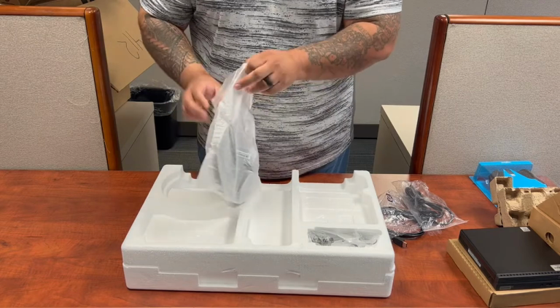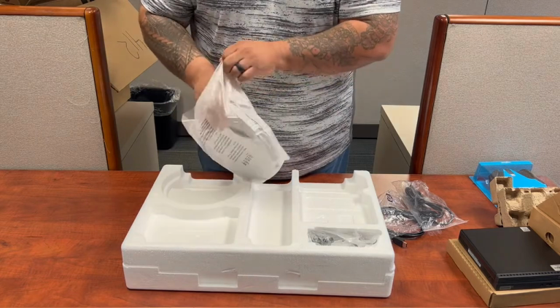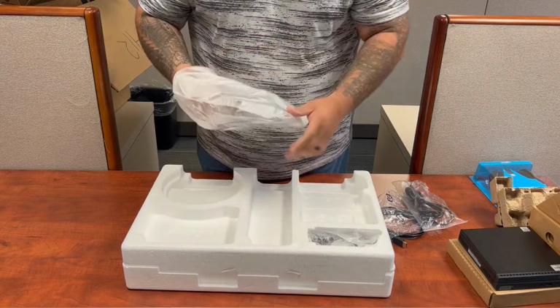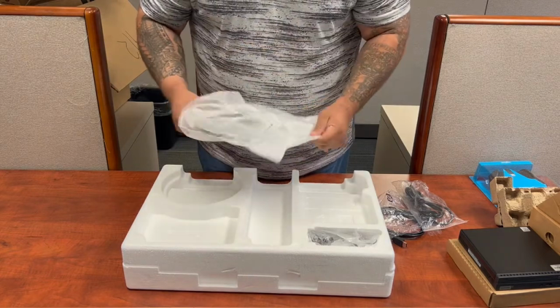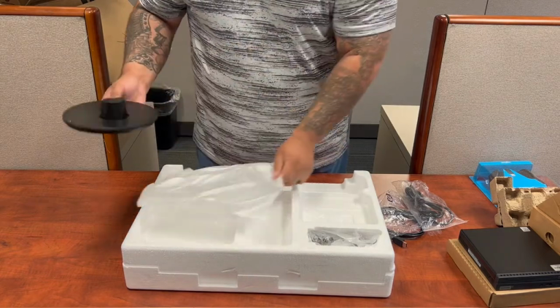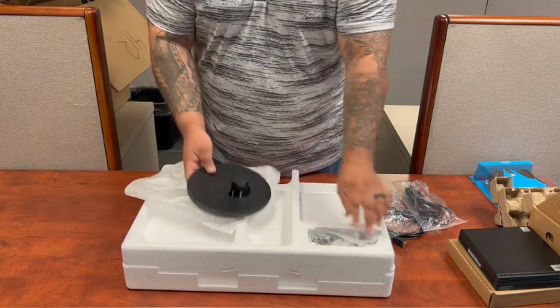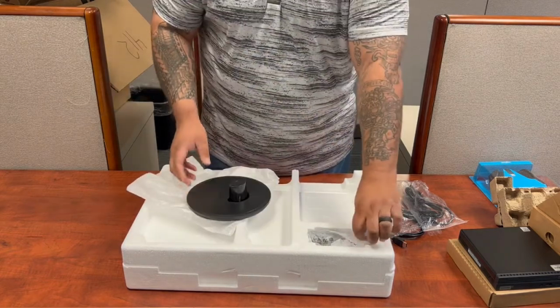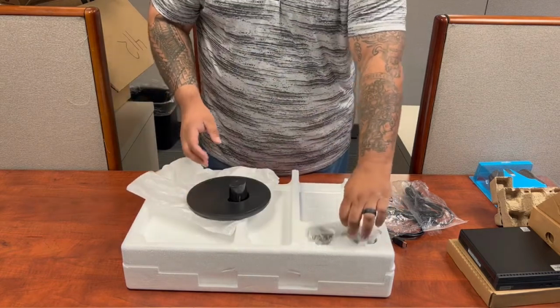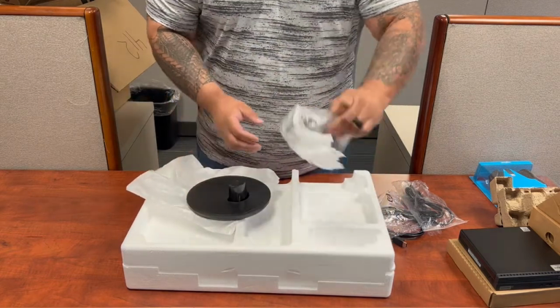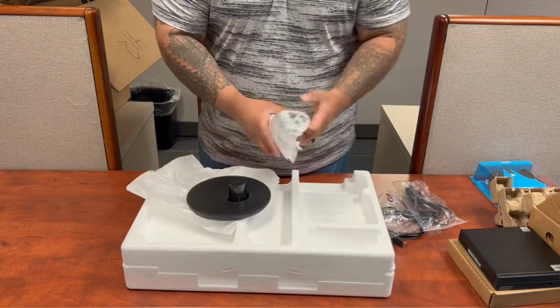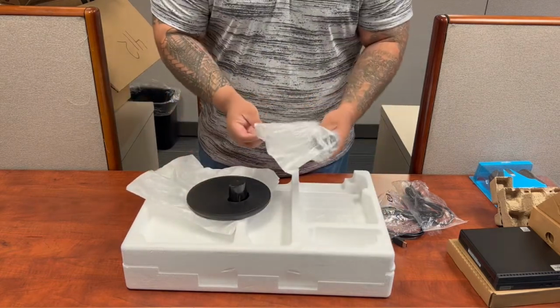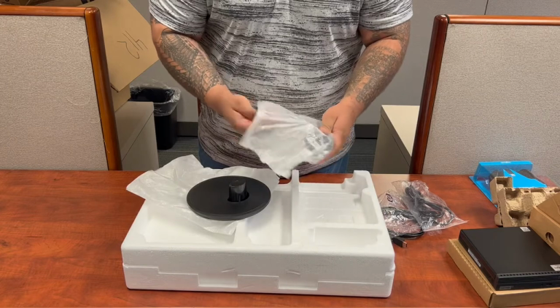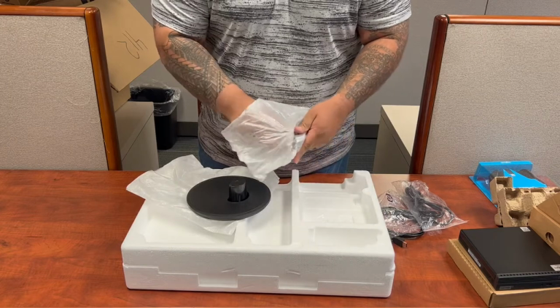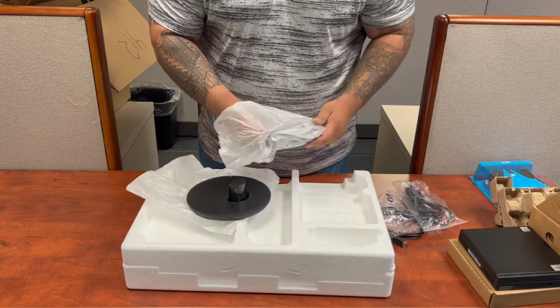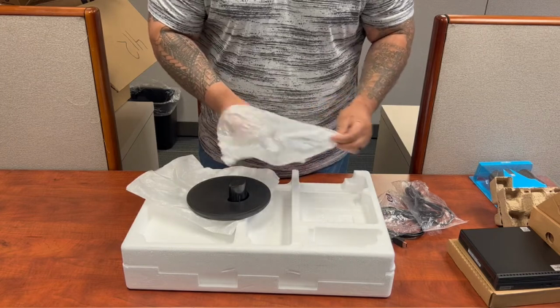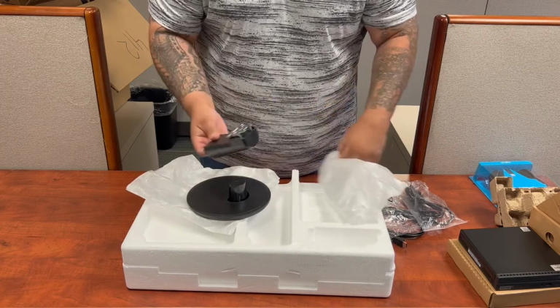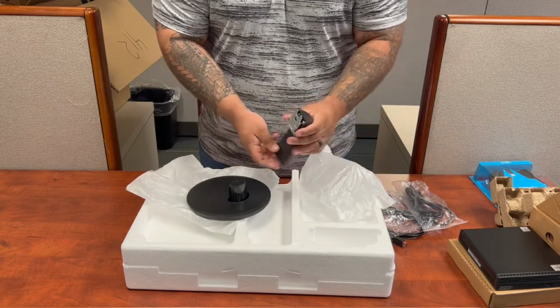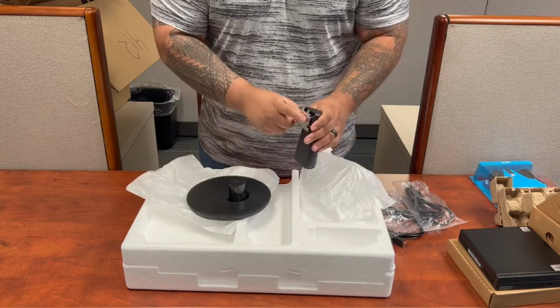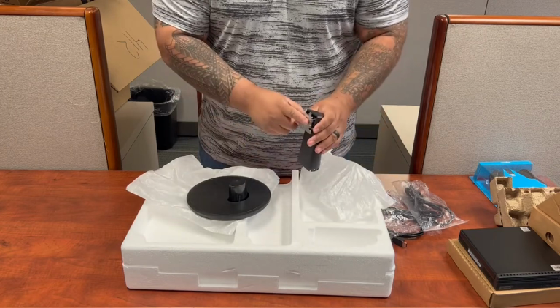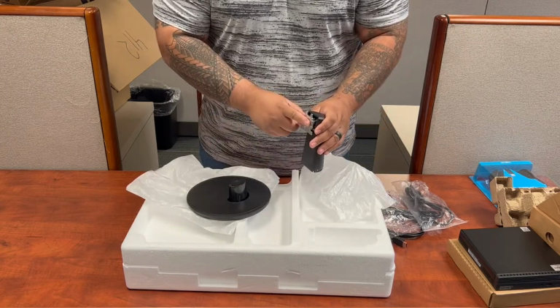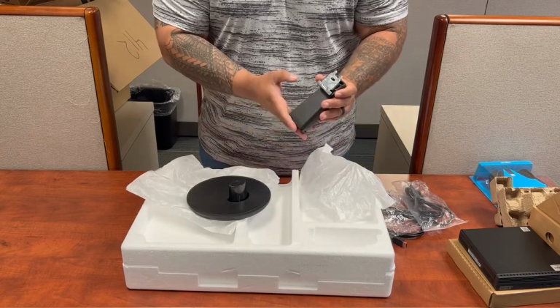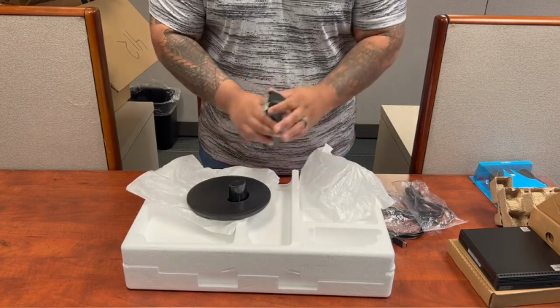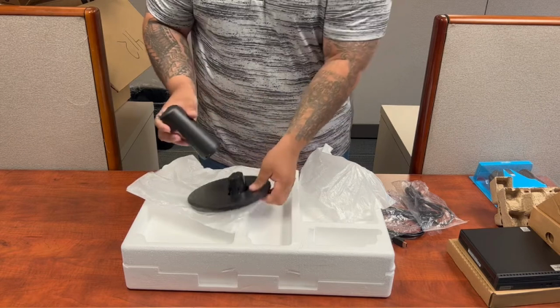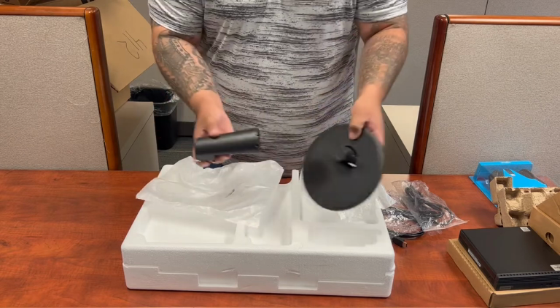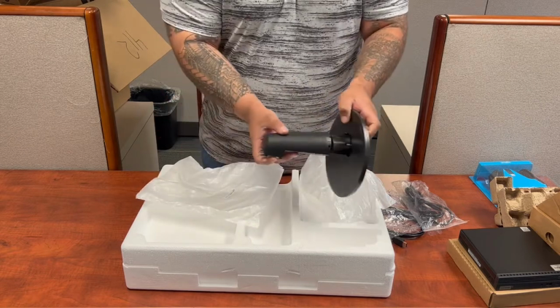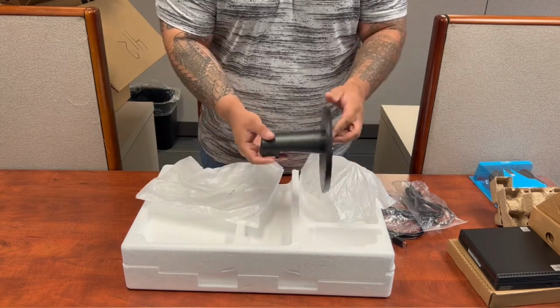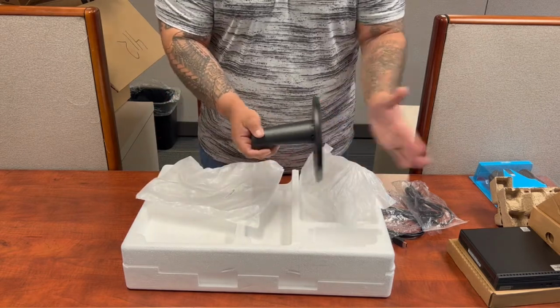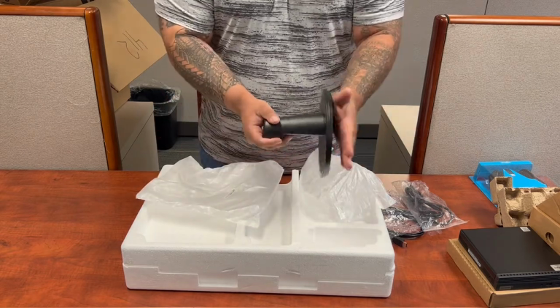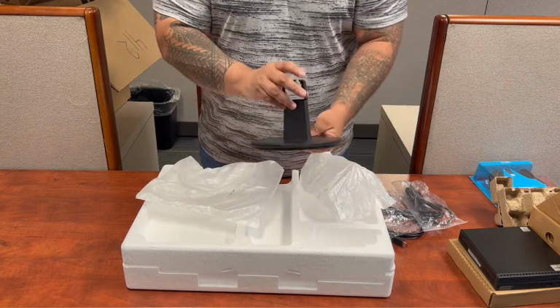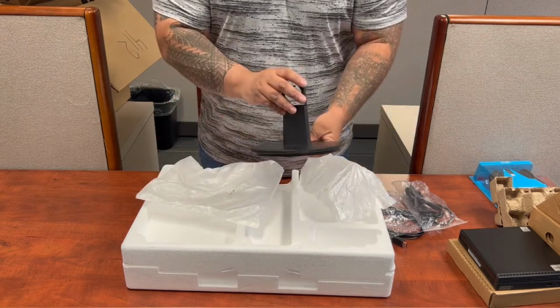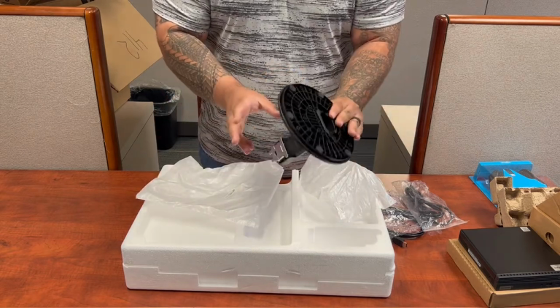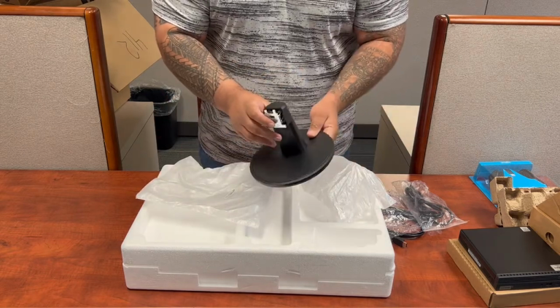In order to connect the neck and the stand, all you got to do is click it in. This will go to the actual monitor, this will go to the base. As you can see, just a quick slap and we're good to go.